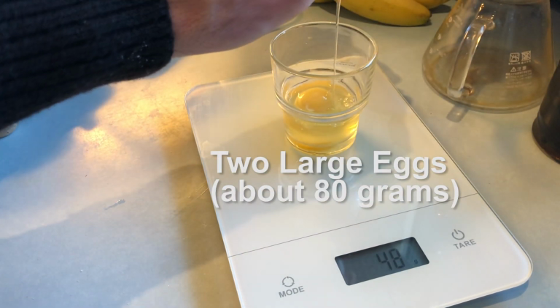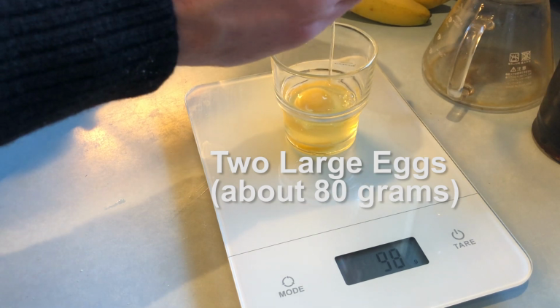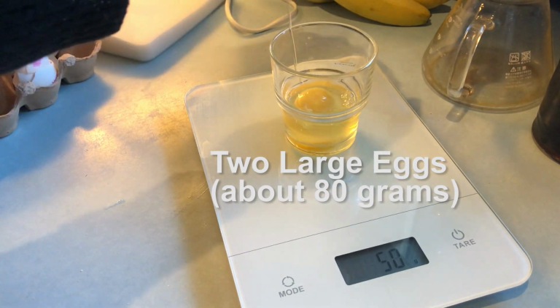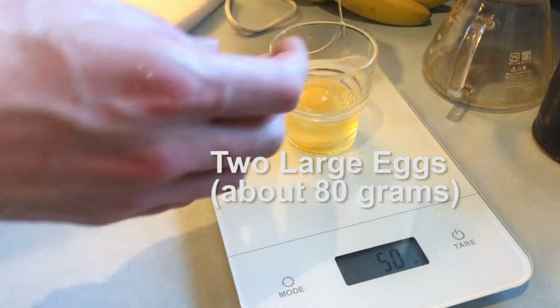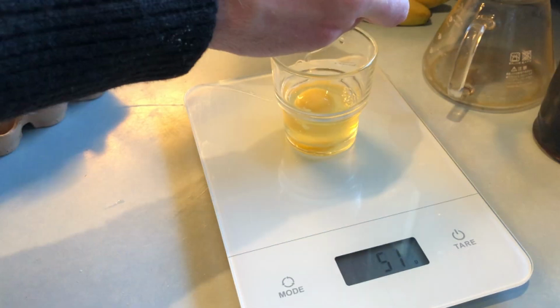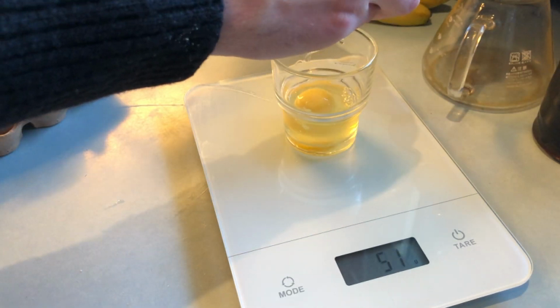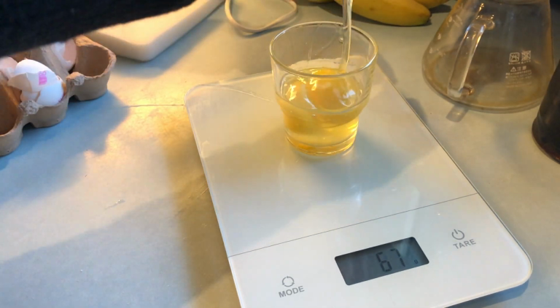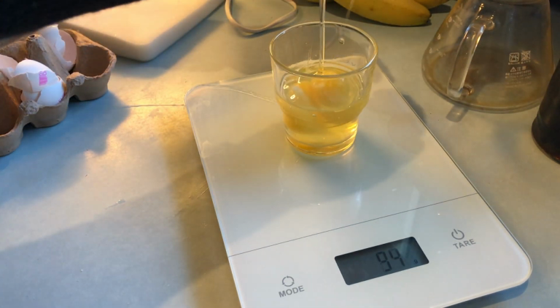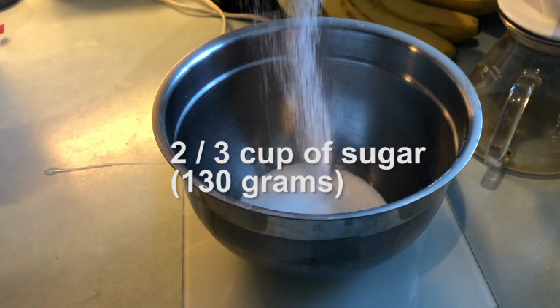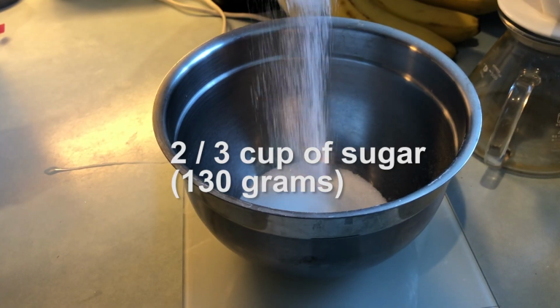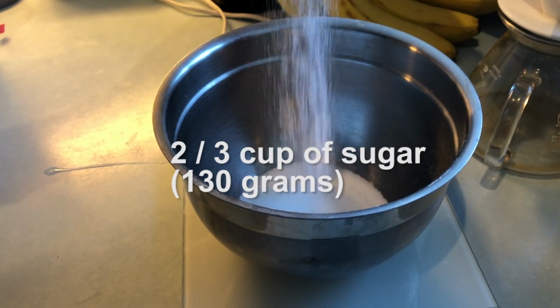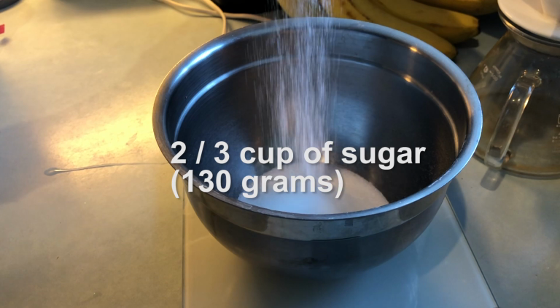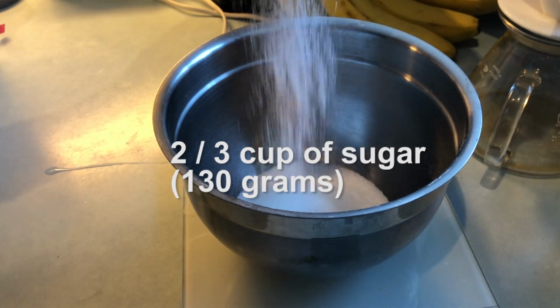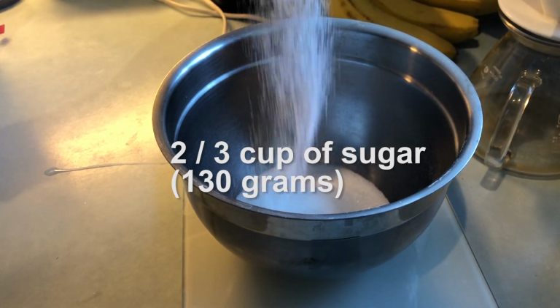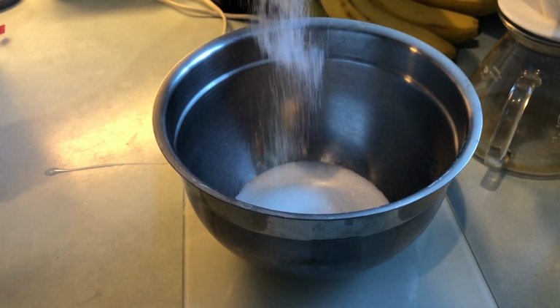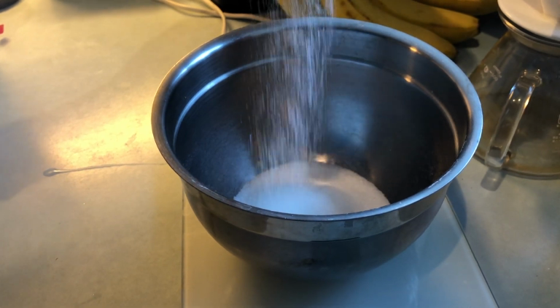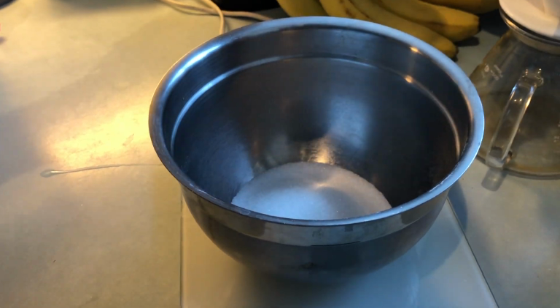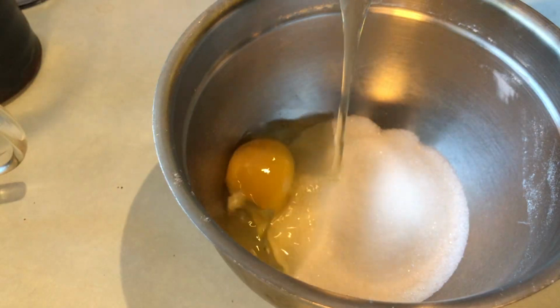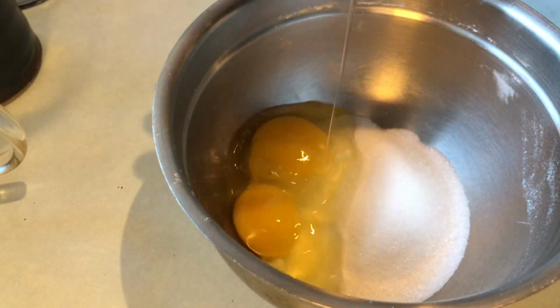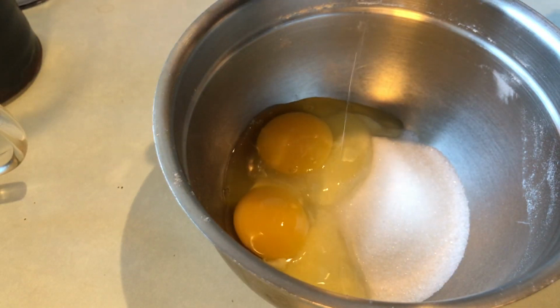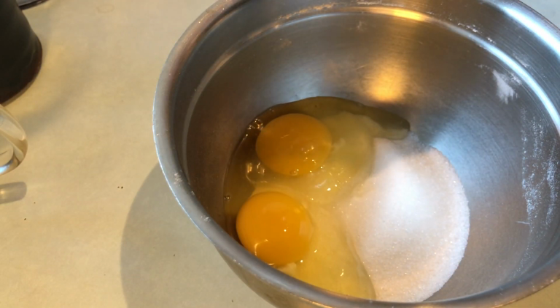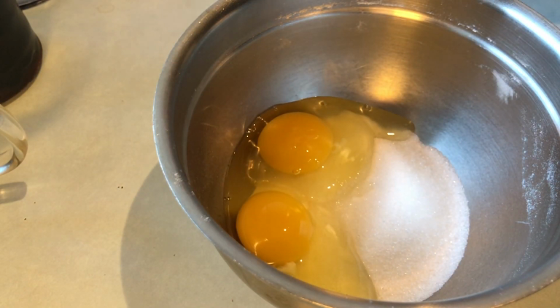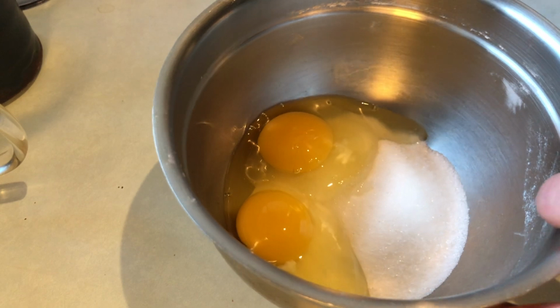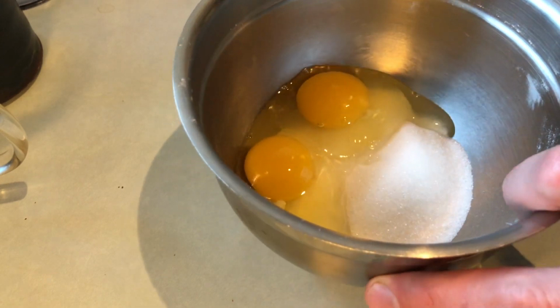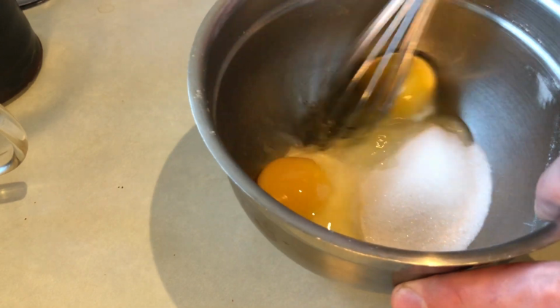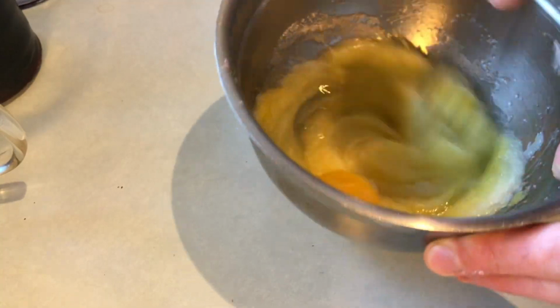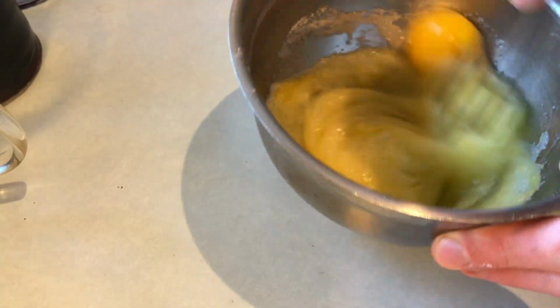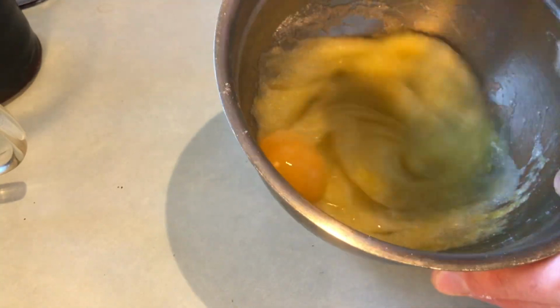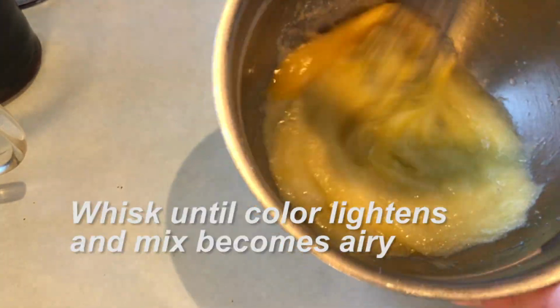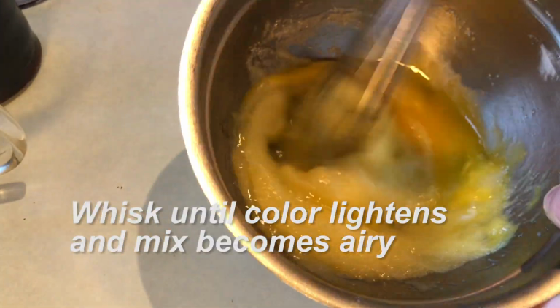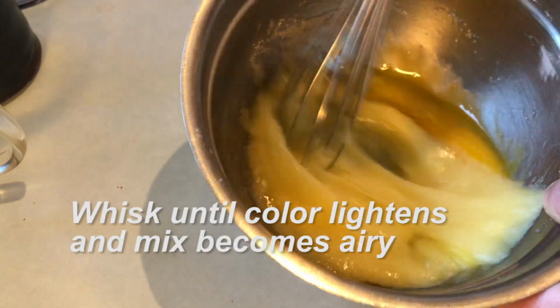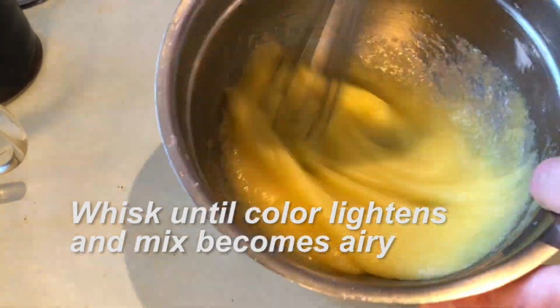I've got 2 large eggs and 2 thirds of a cup of sugar. I get those together in a bowl and whisk those ingredients until the color lightens and the mixture gets slightly airy.